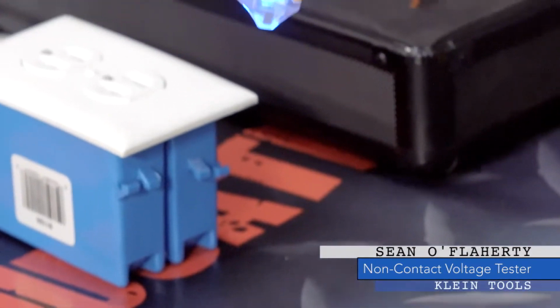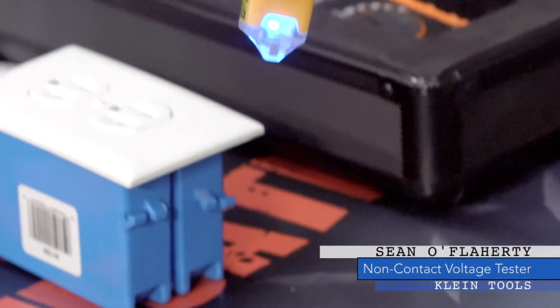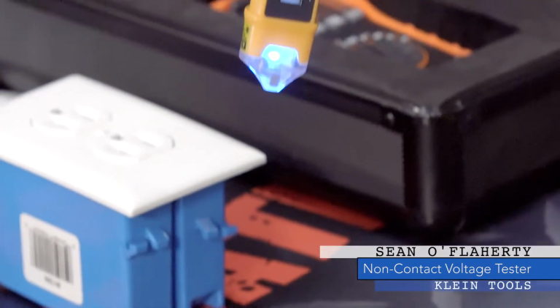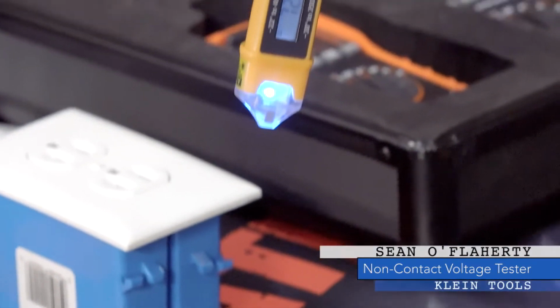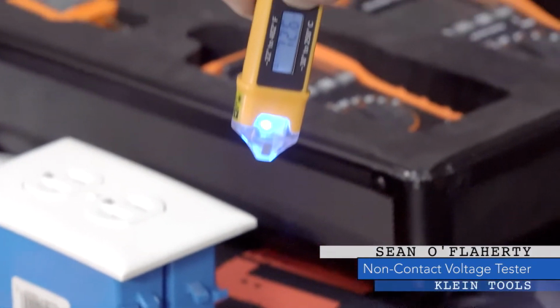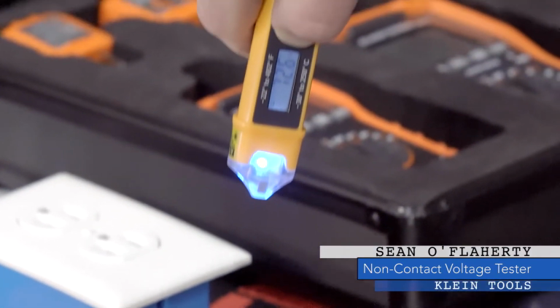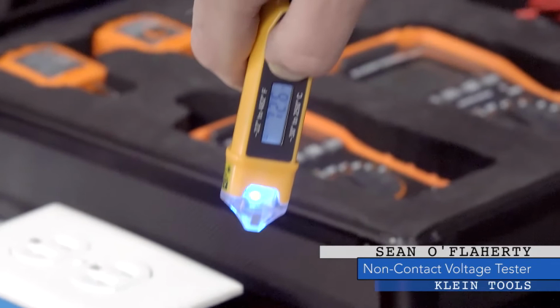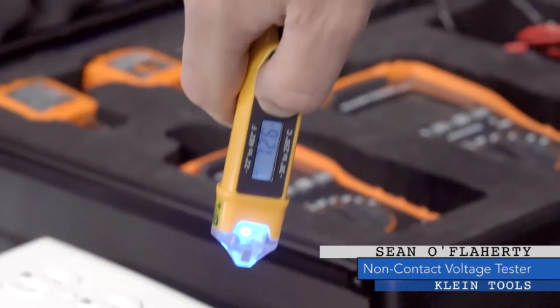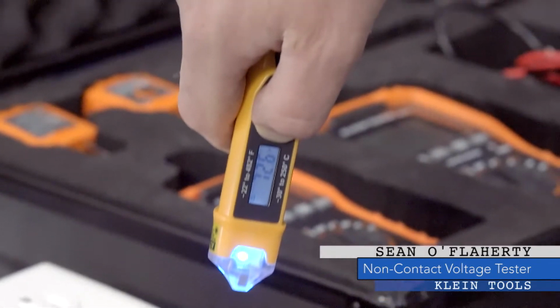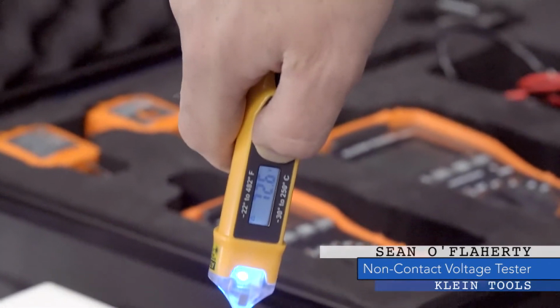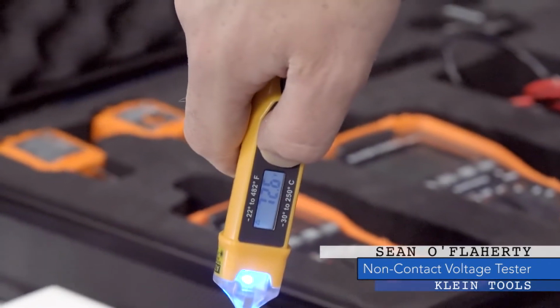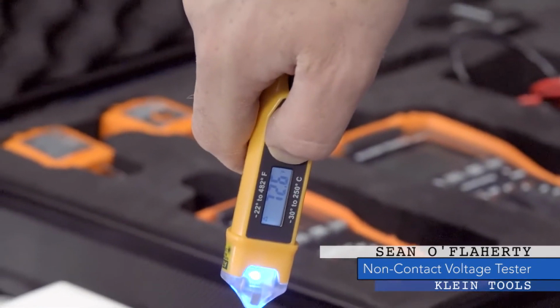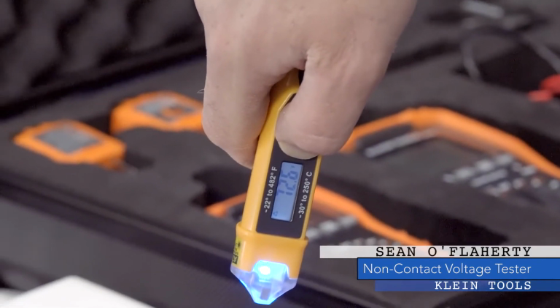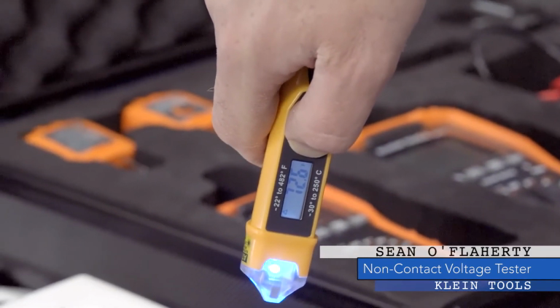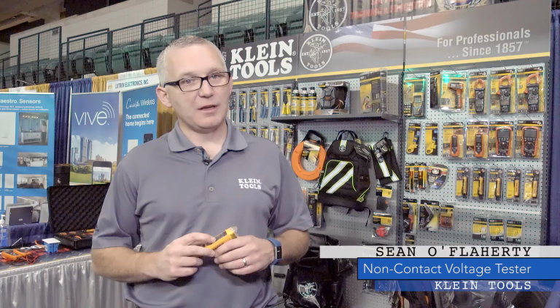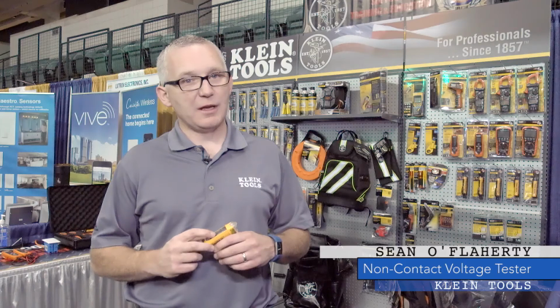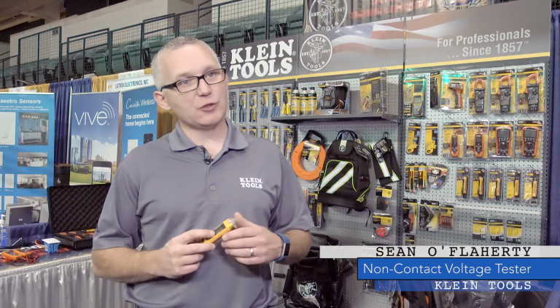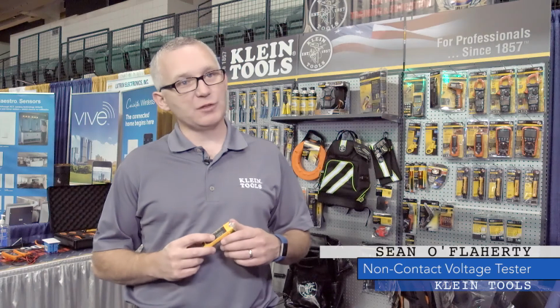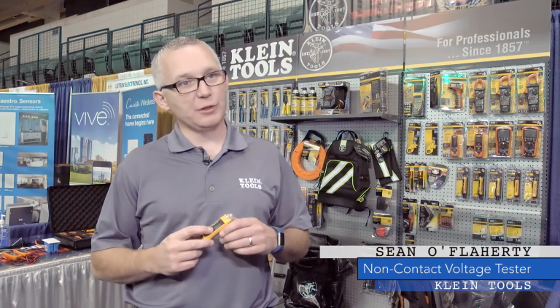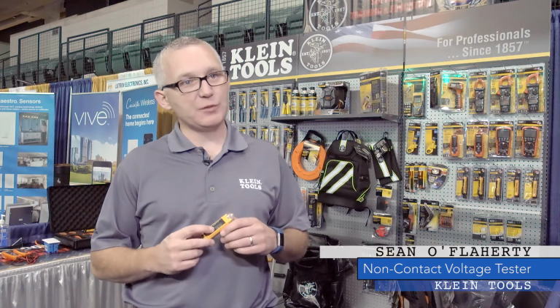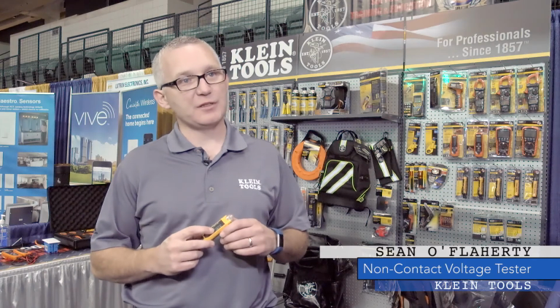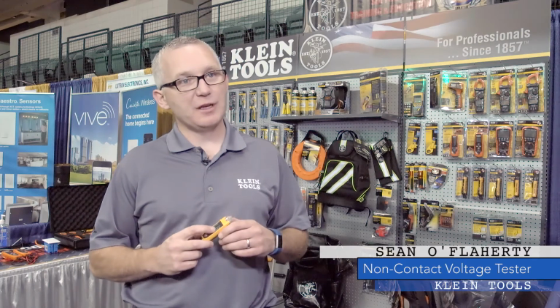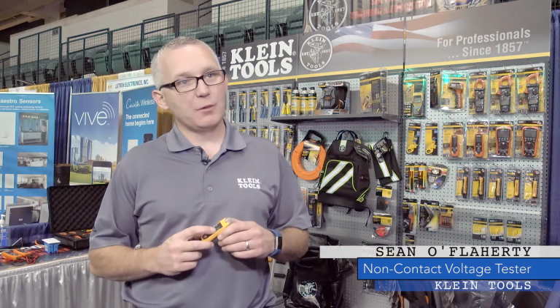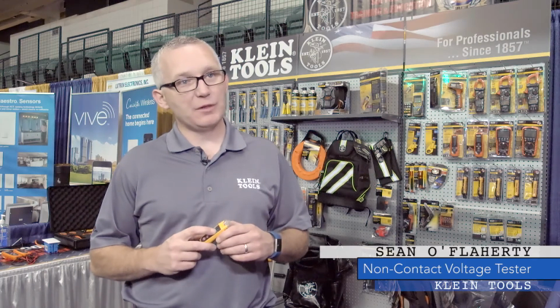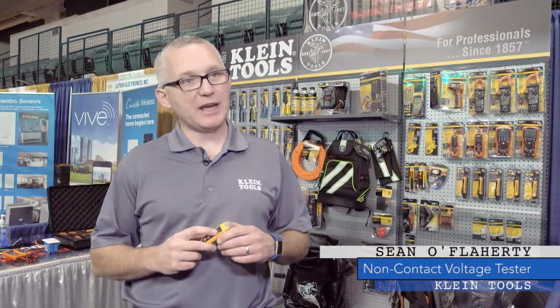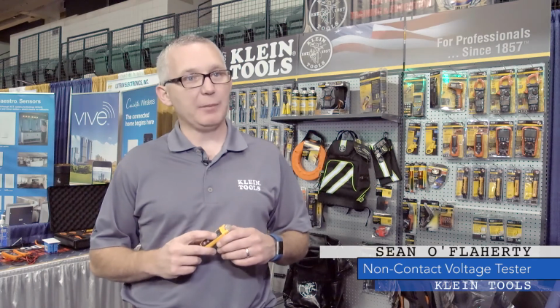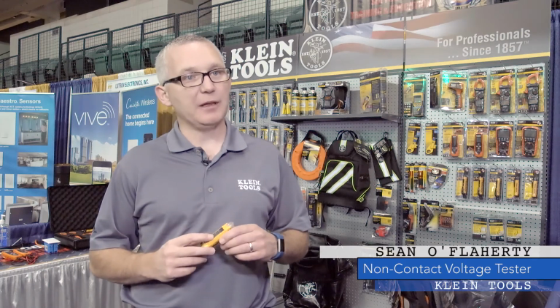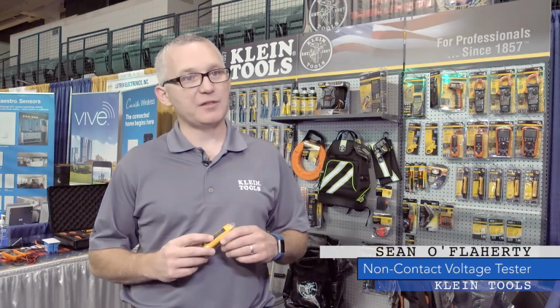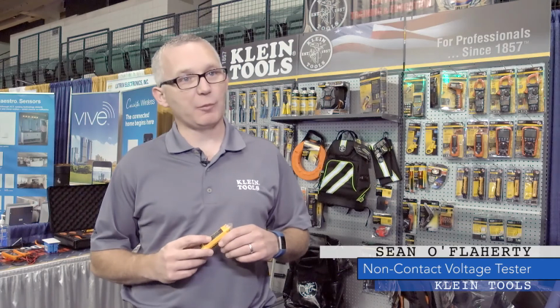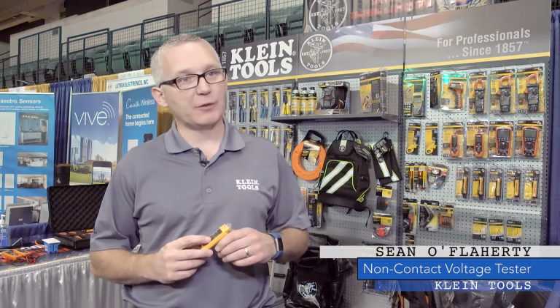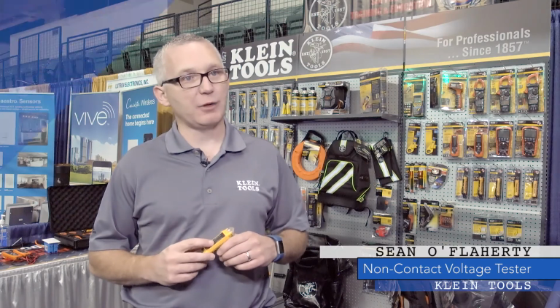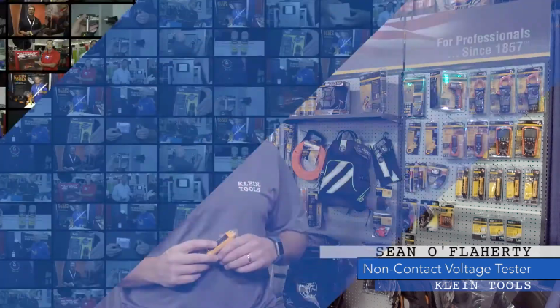That can be really useful when you need to make a quick temperature measurement on the fly. Electricians will use this when scanning a panel to see if a breaker is running hot.